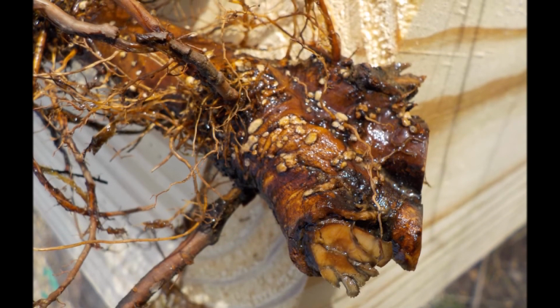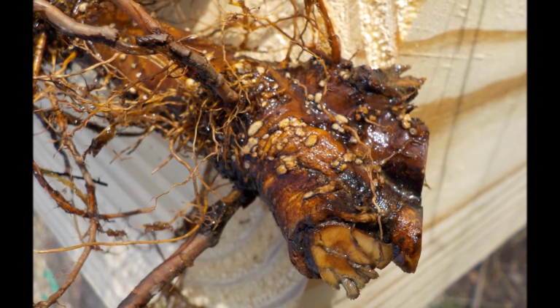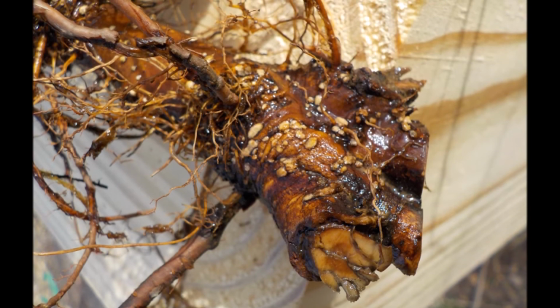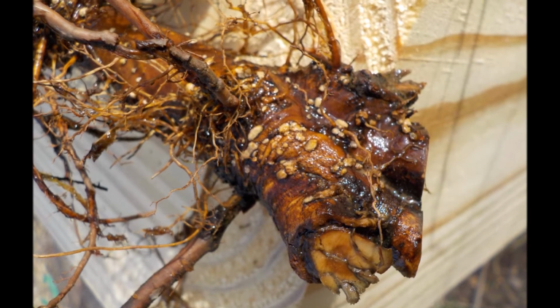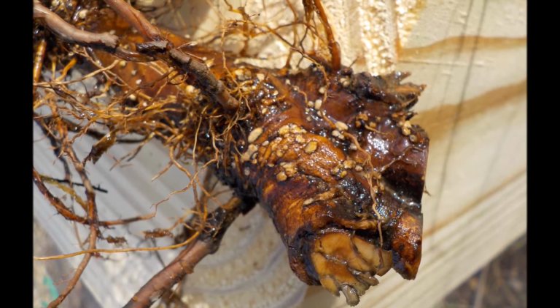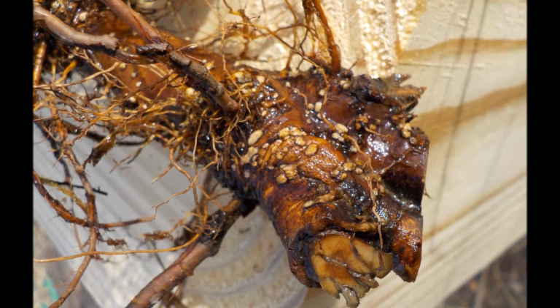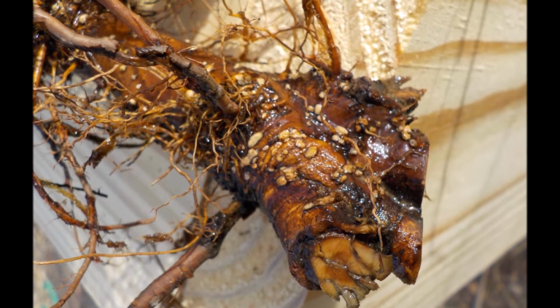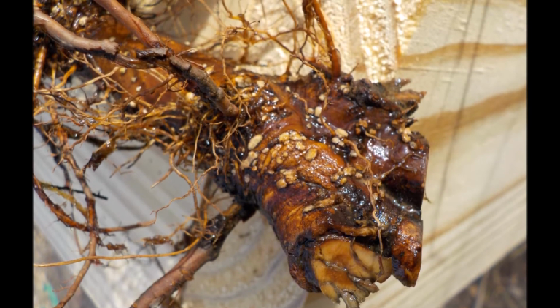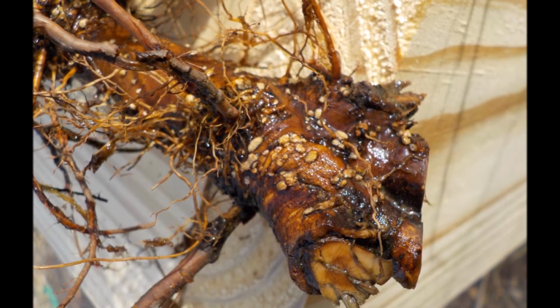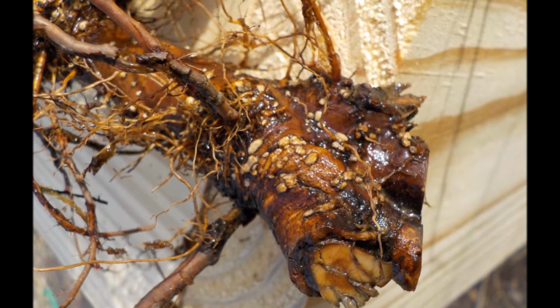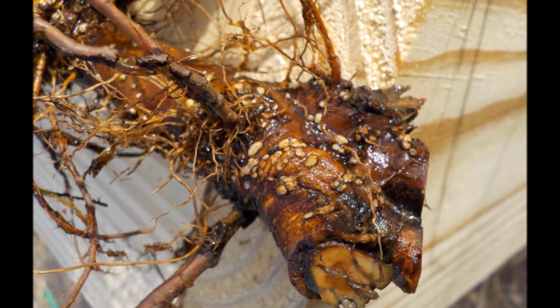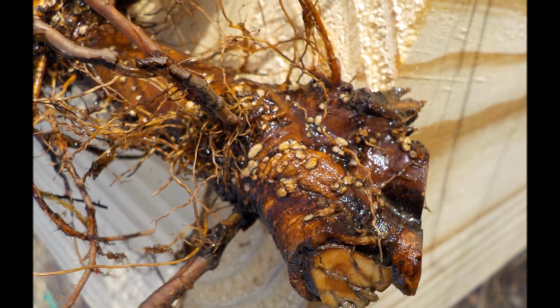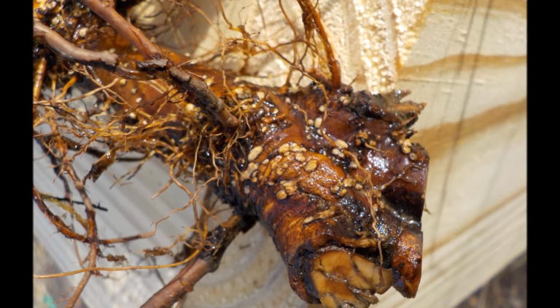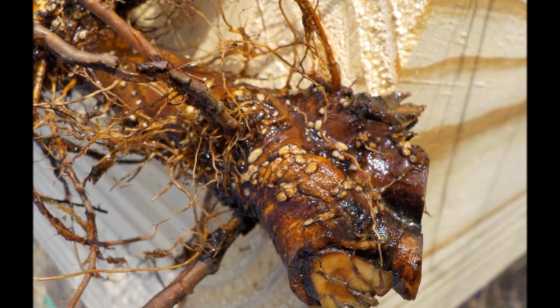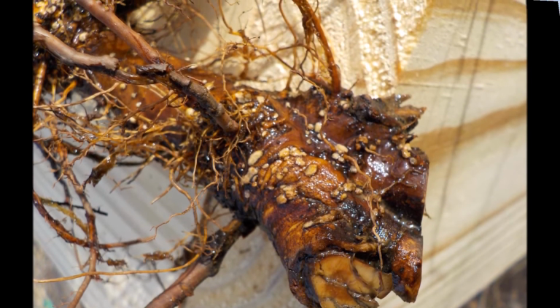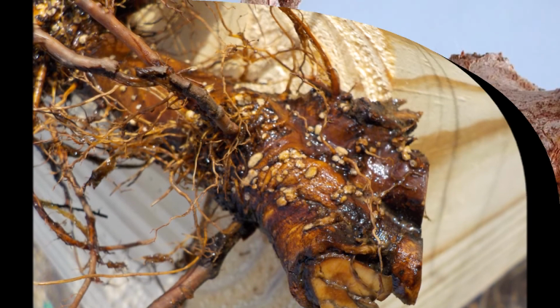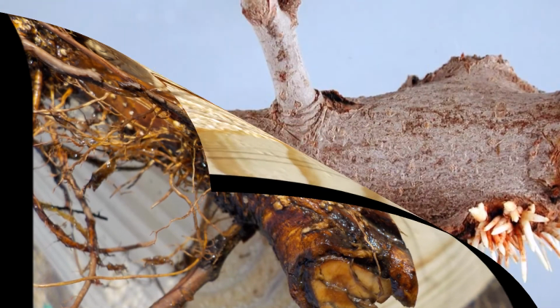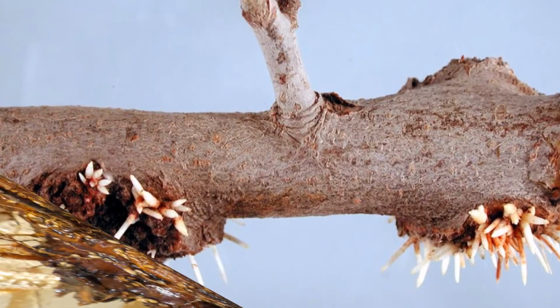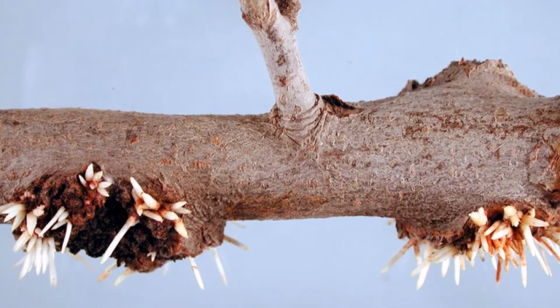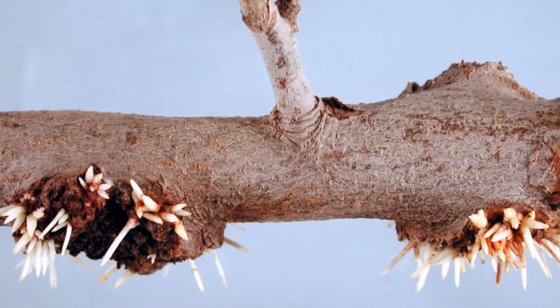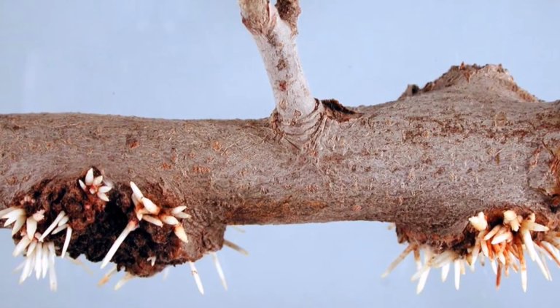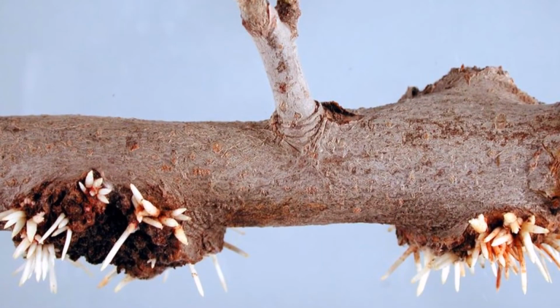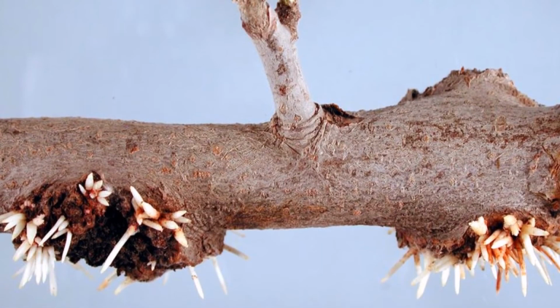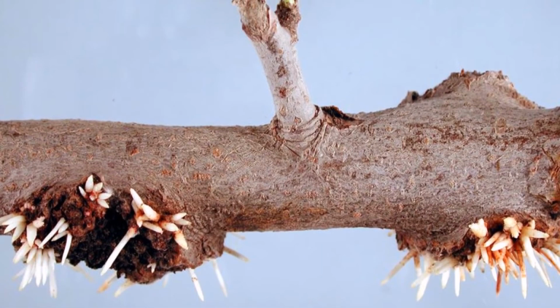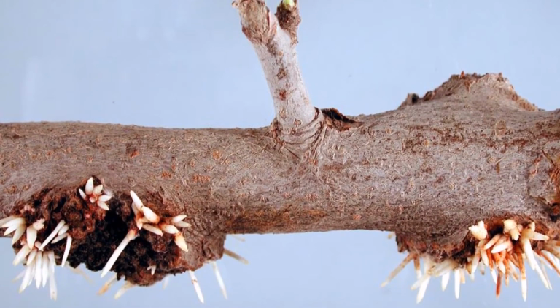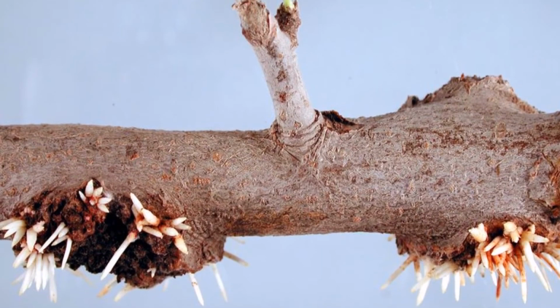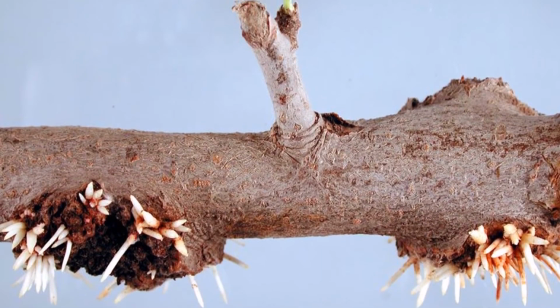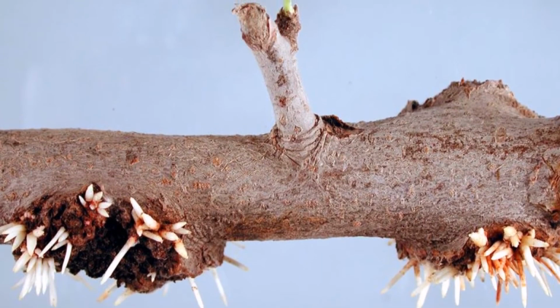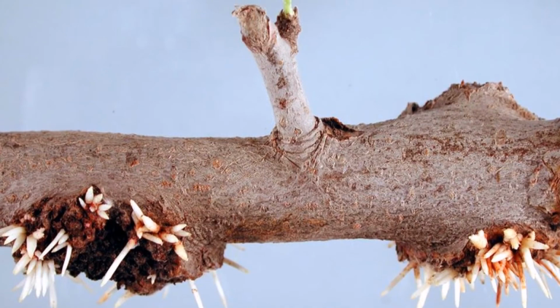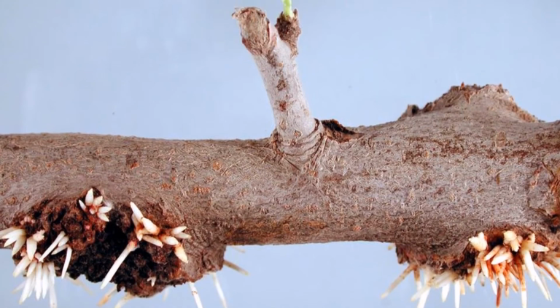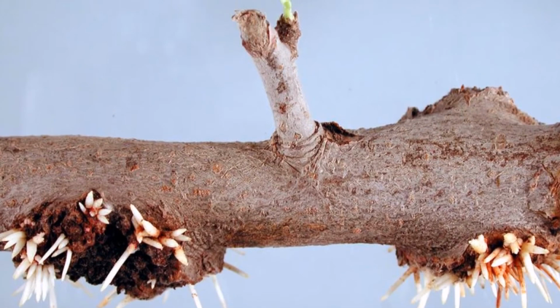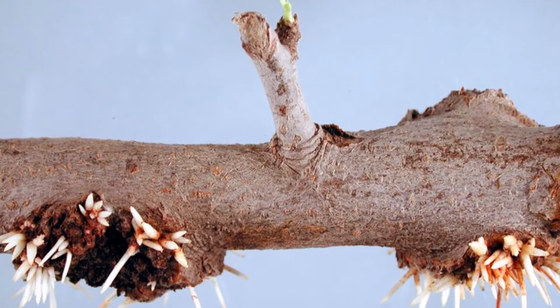Burr knot is a hereditary disease and will shorten the life of the tree, but it will not spread to the rest of the orchard. These next two images are burr knot. The last two are crown gall. Look at them carefully.